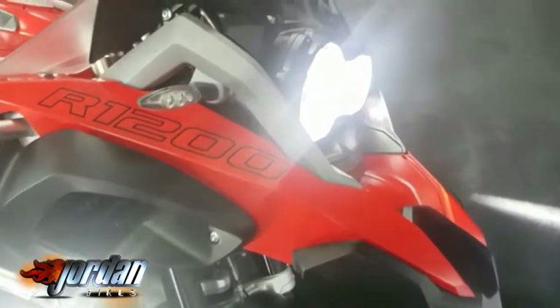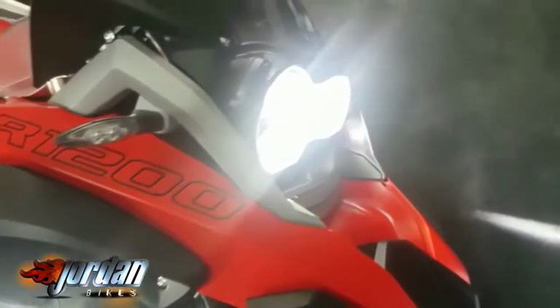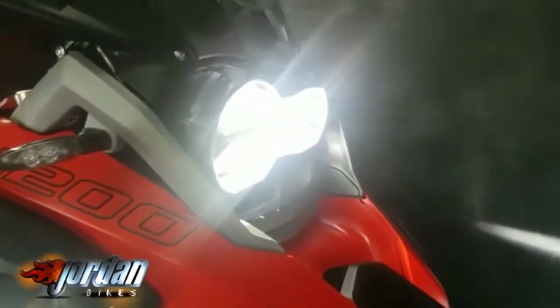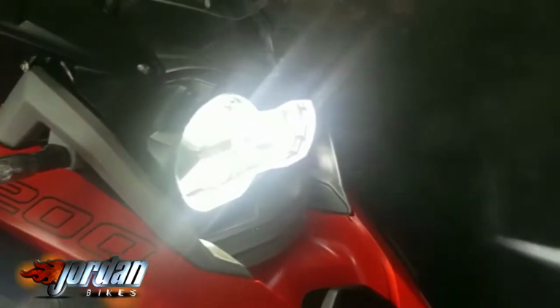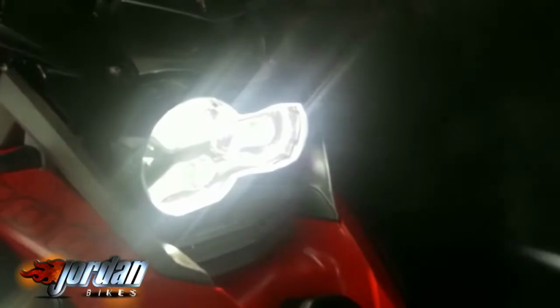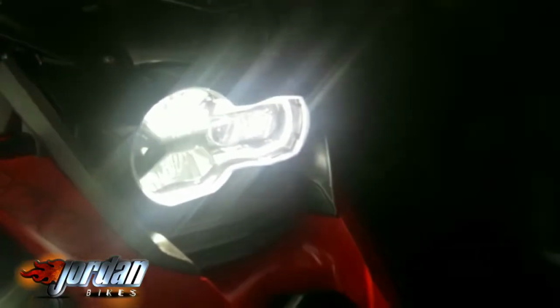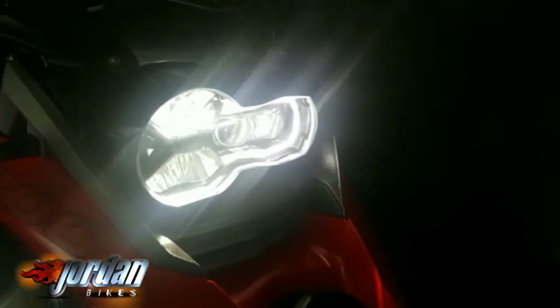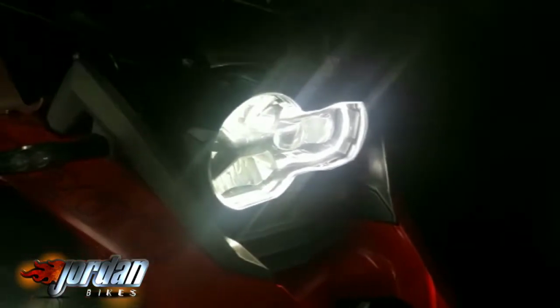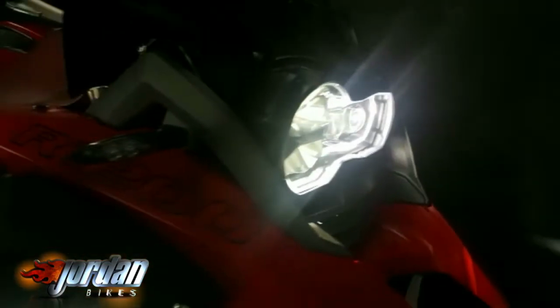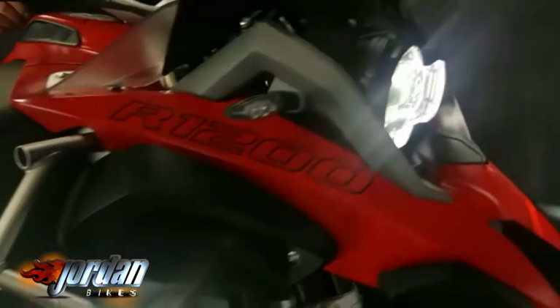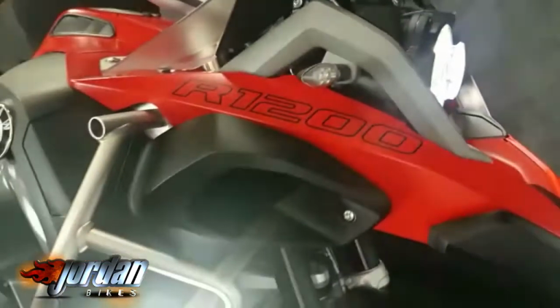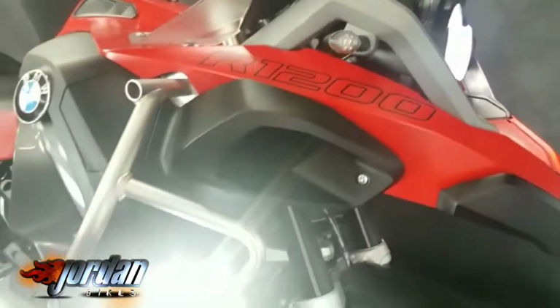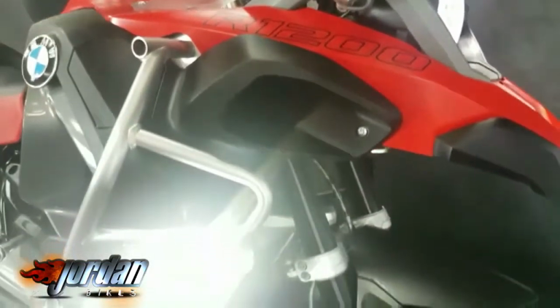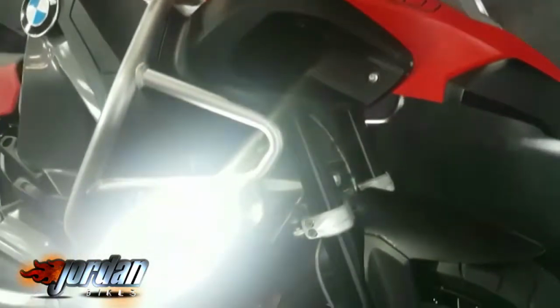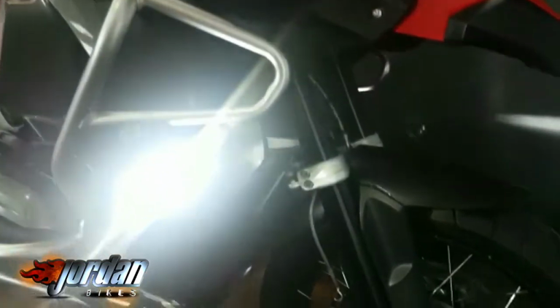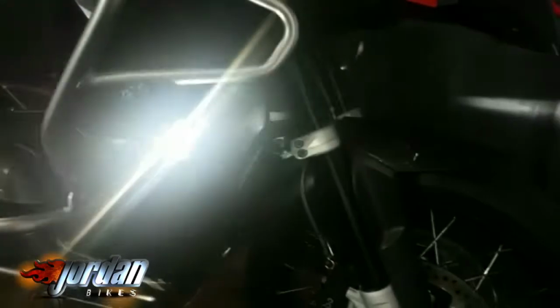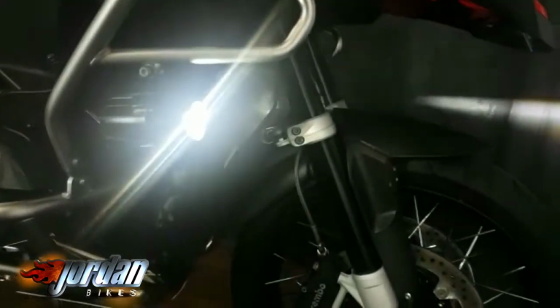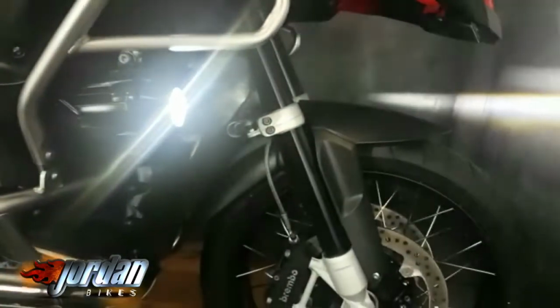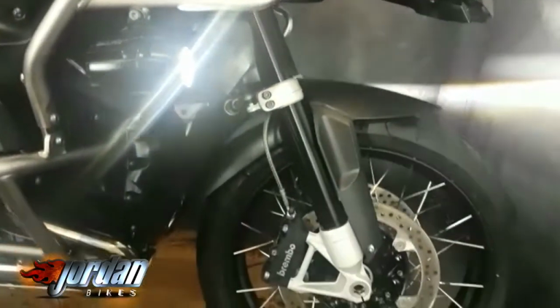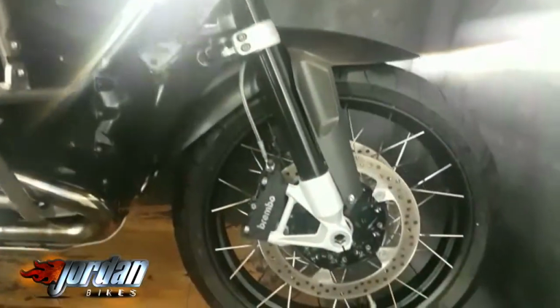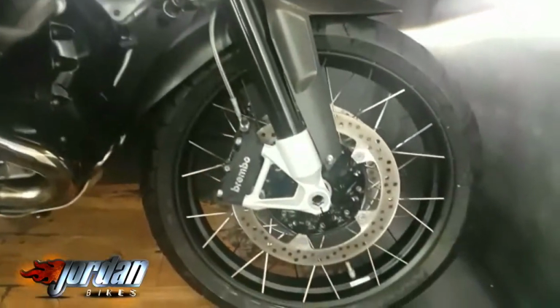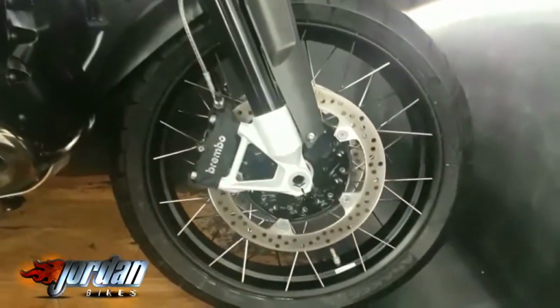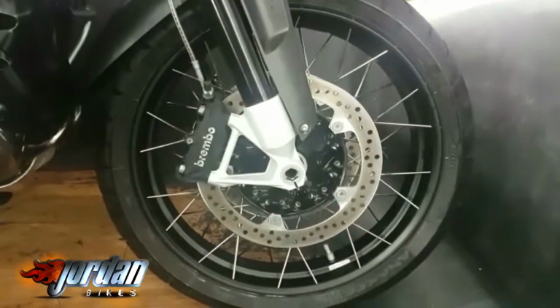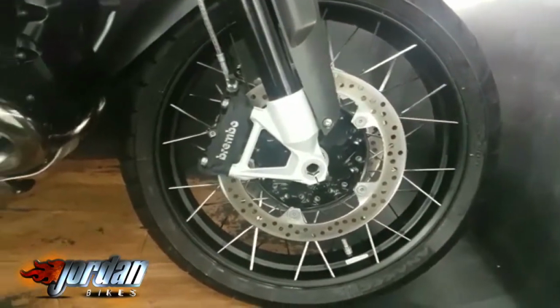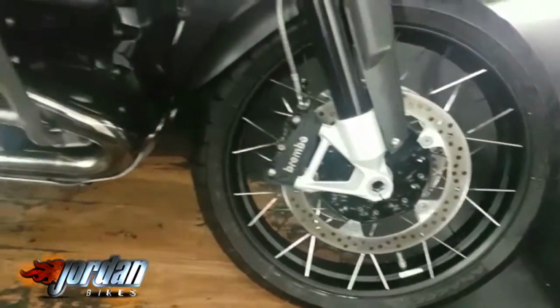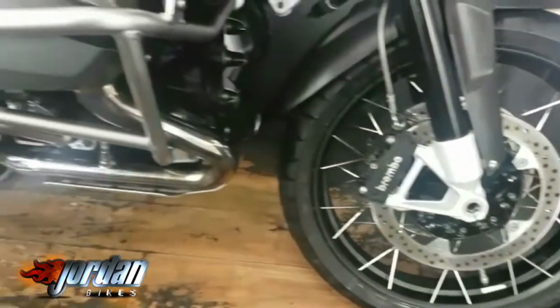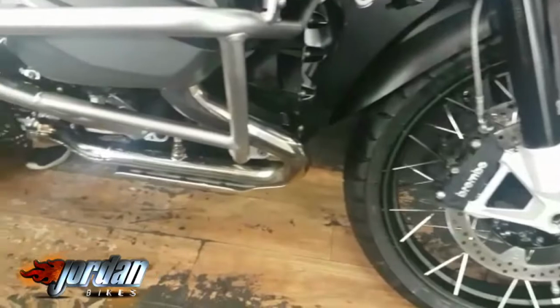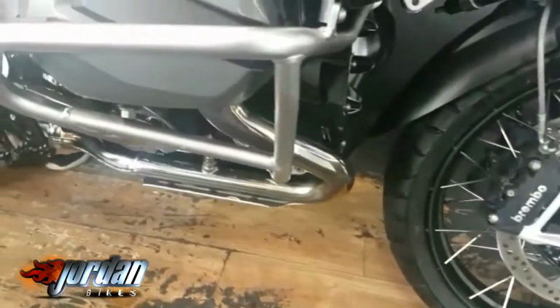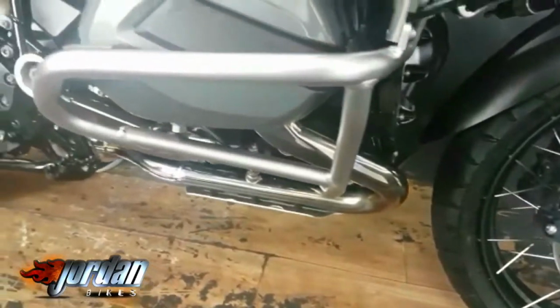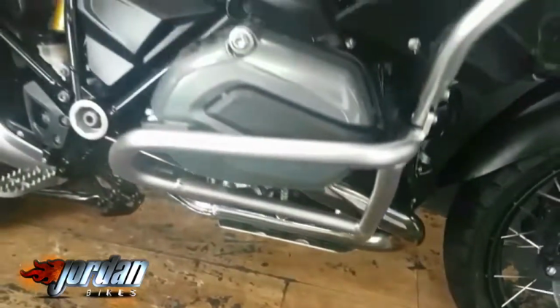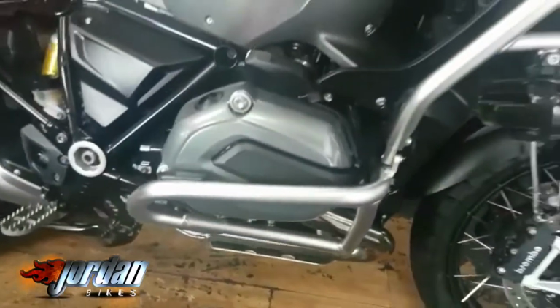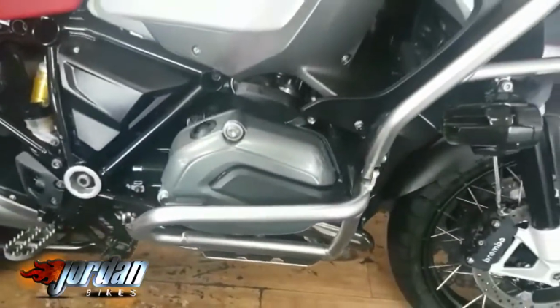Full LED headlights, LED spotlights, LED indicators, engine modes, adjustable suspension, heated grips, cruise control — all sorts on this one. You can see the engine bars on there too.